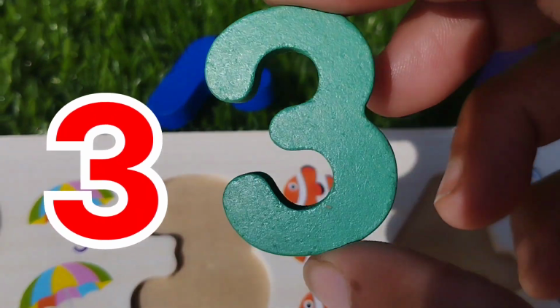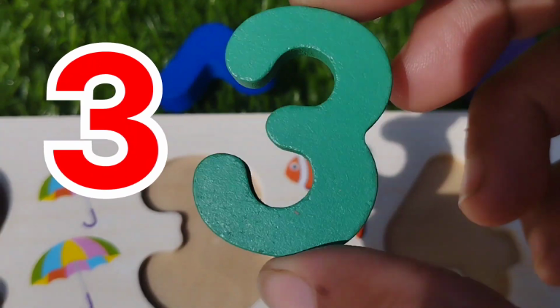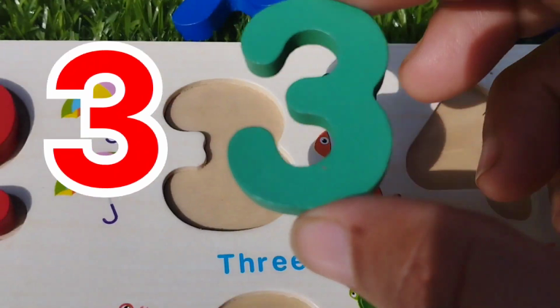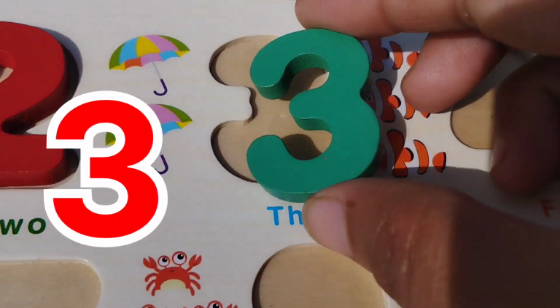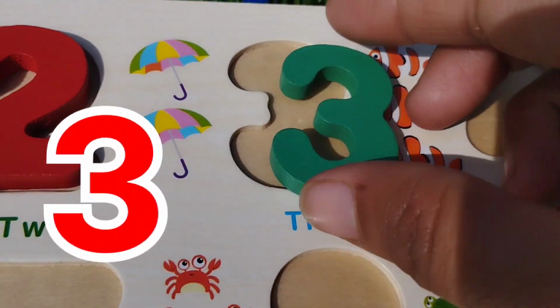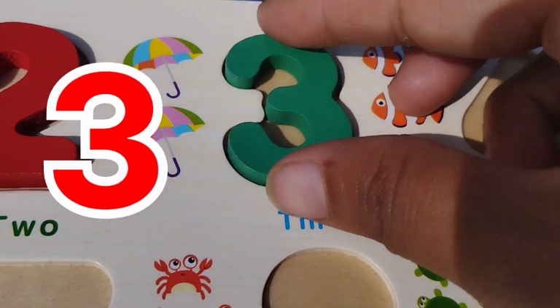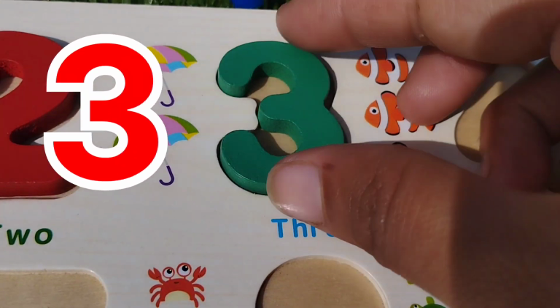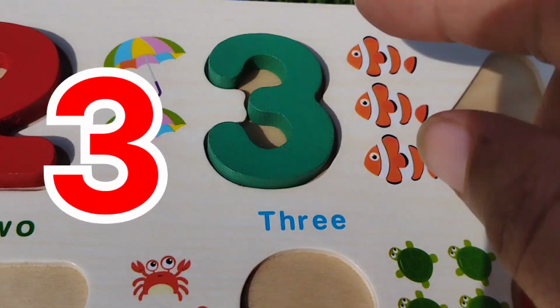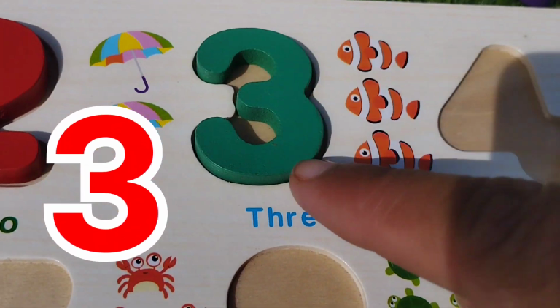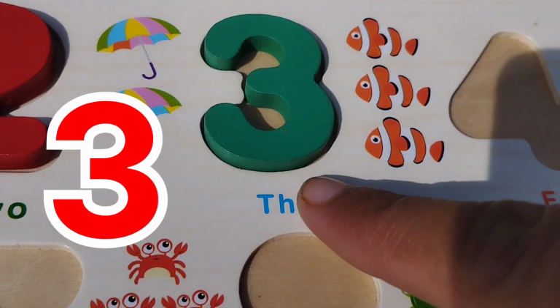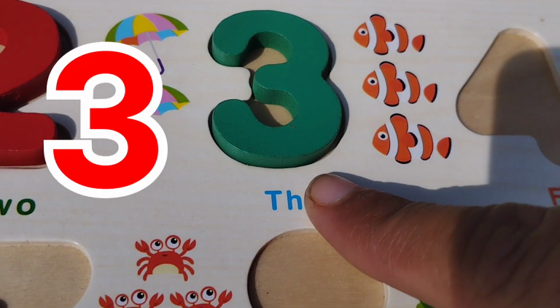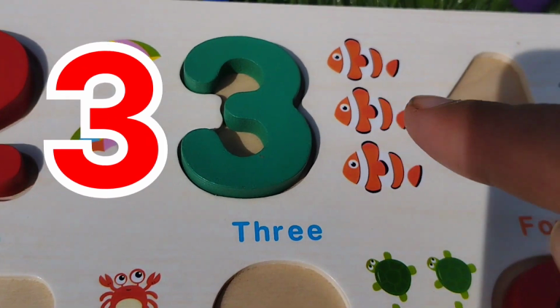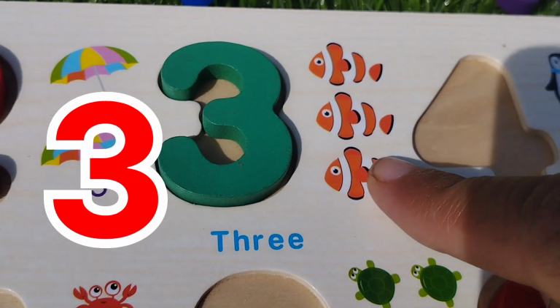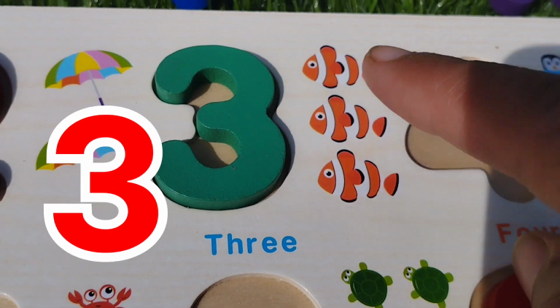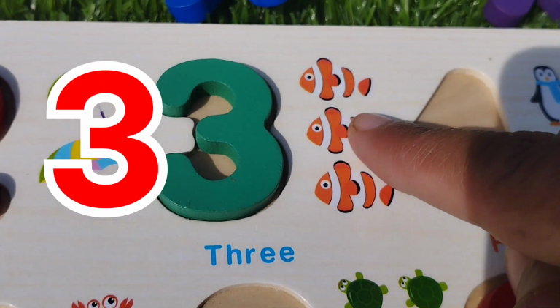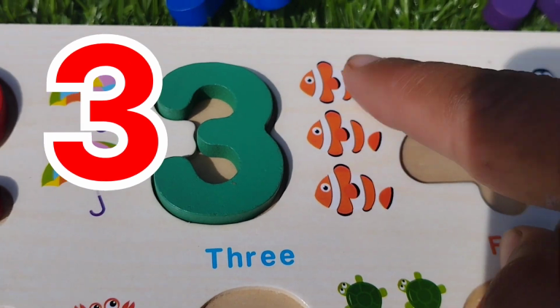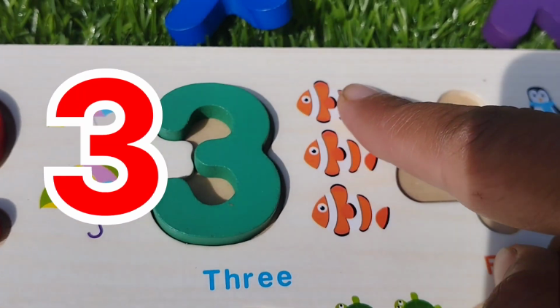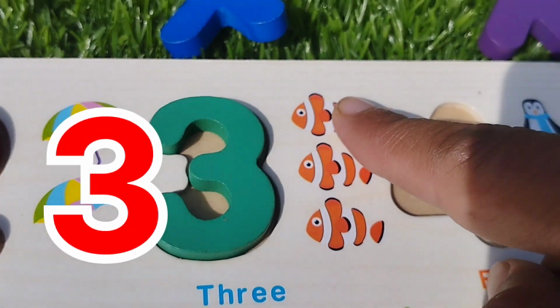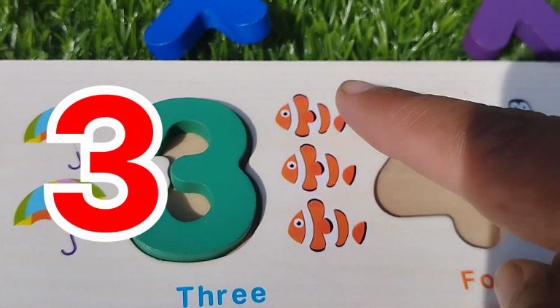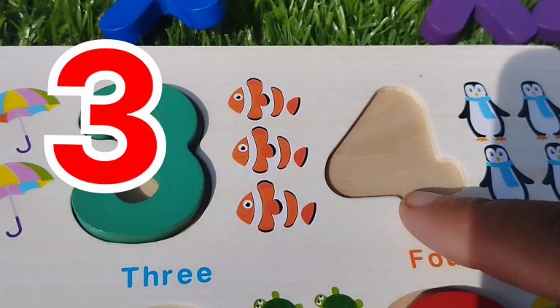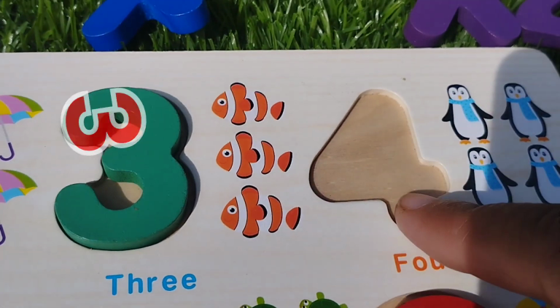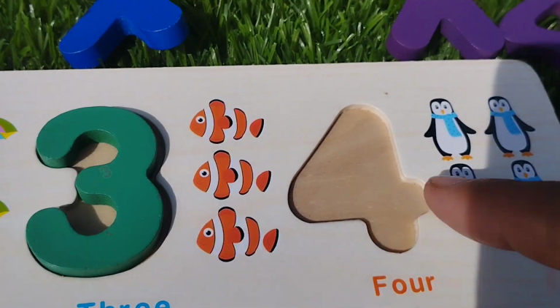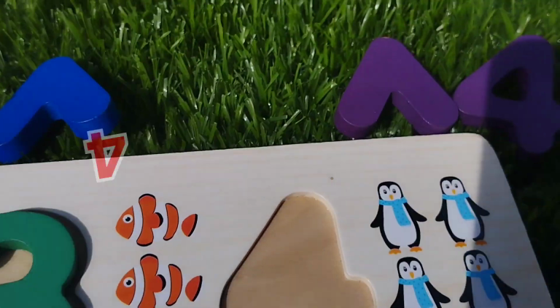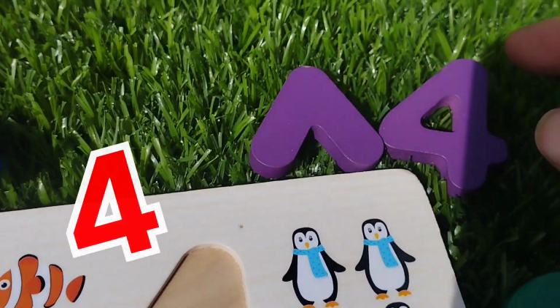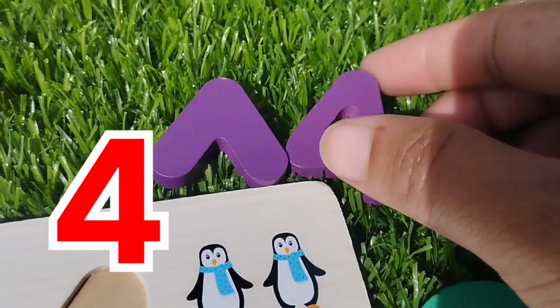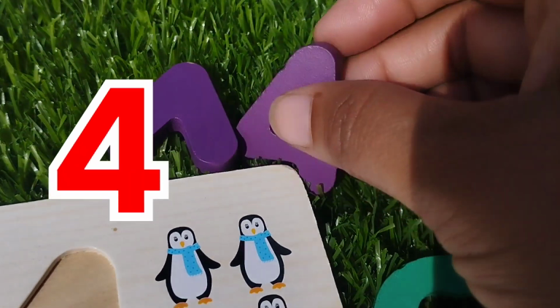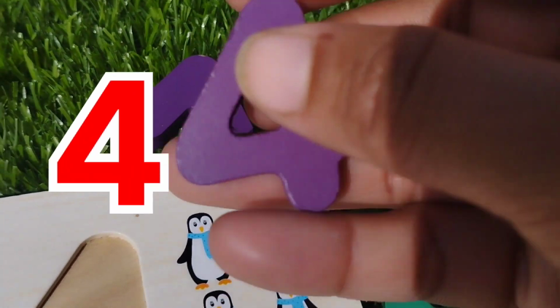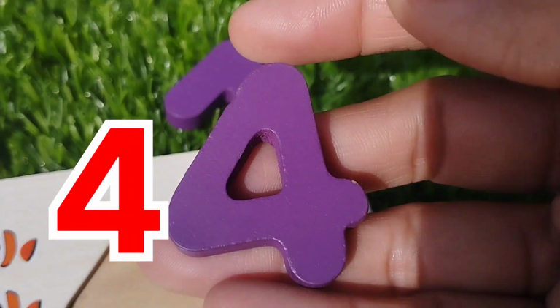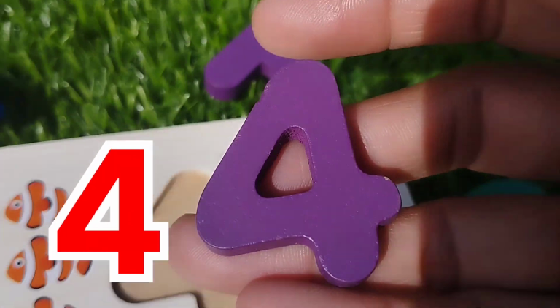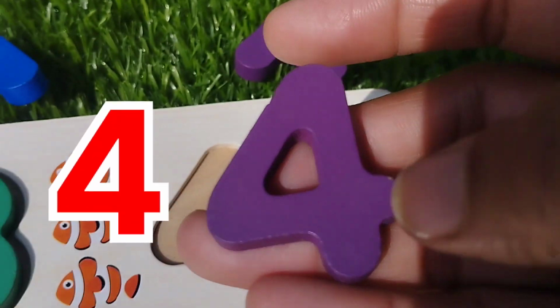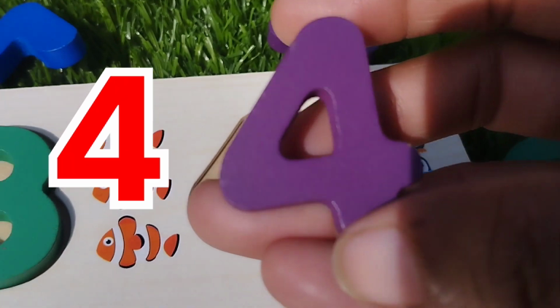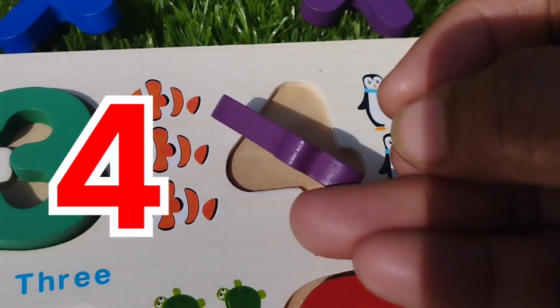Number 3. 1, 2, 3. Fish. The next number is four.